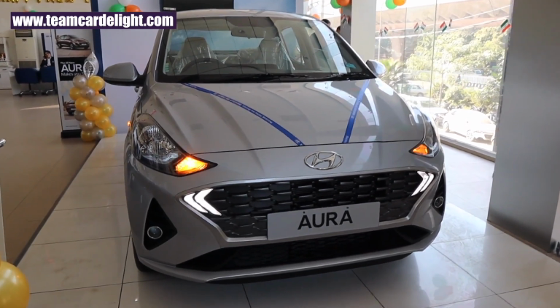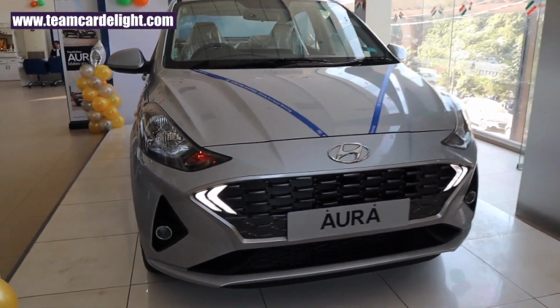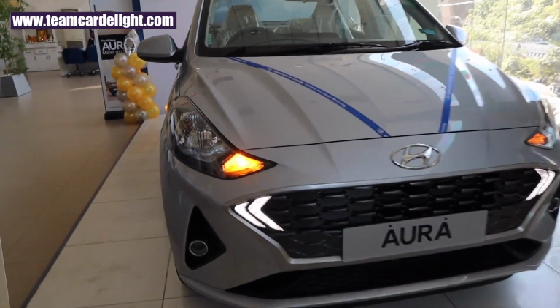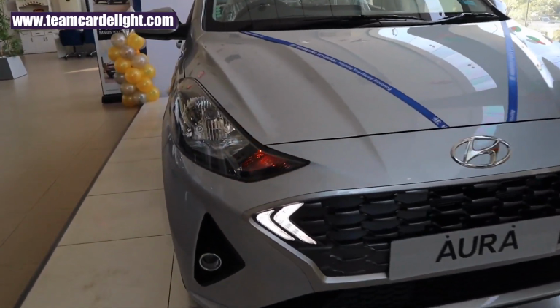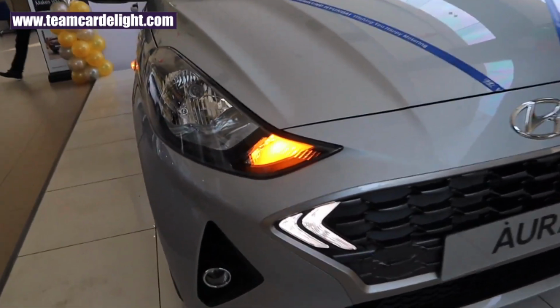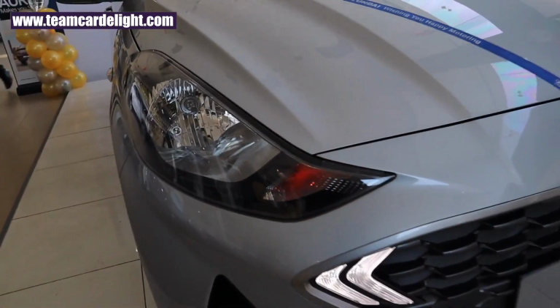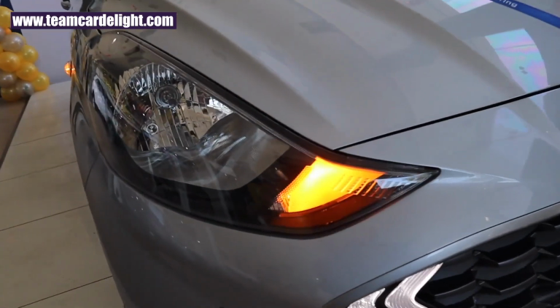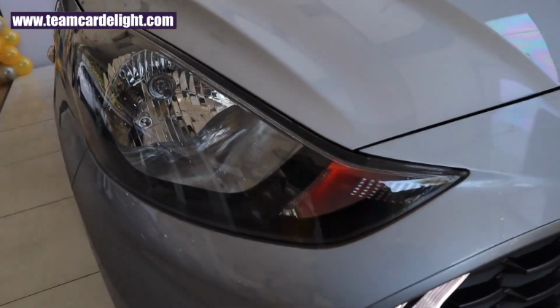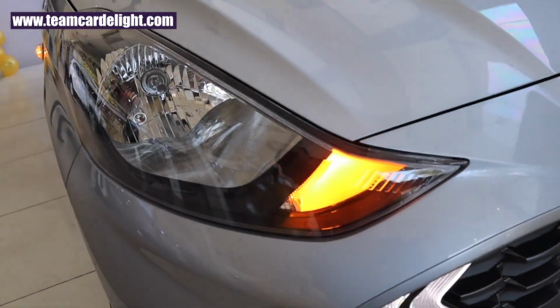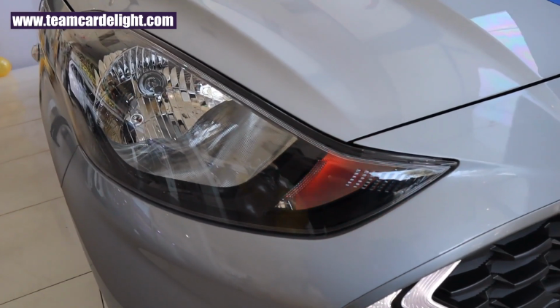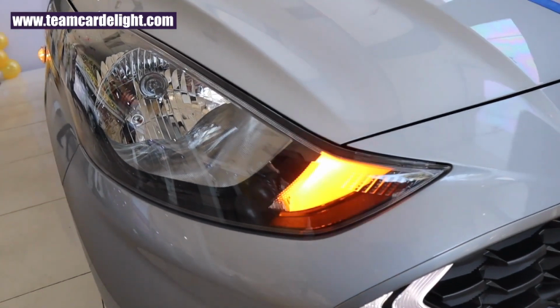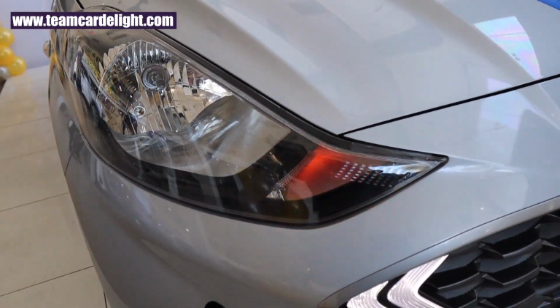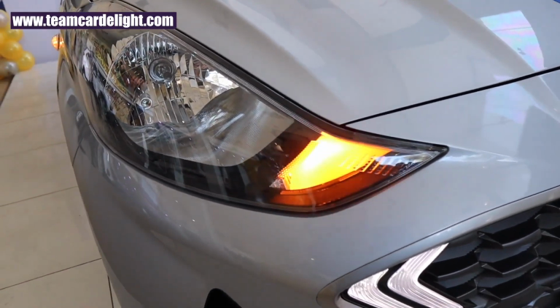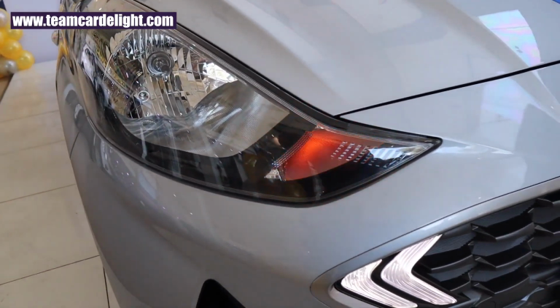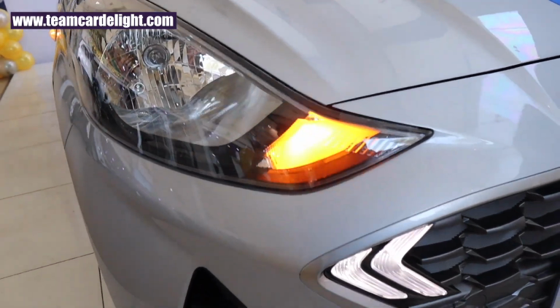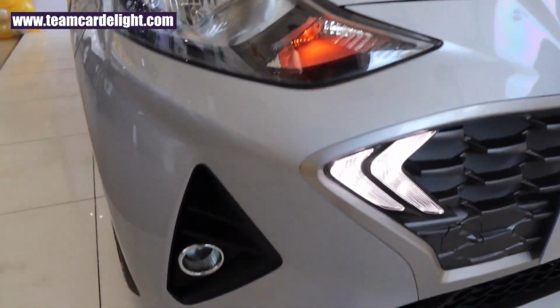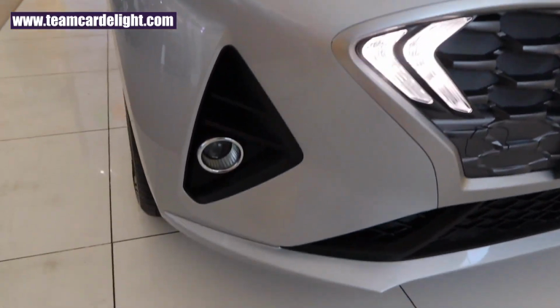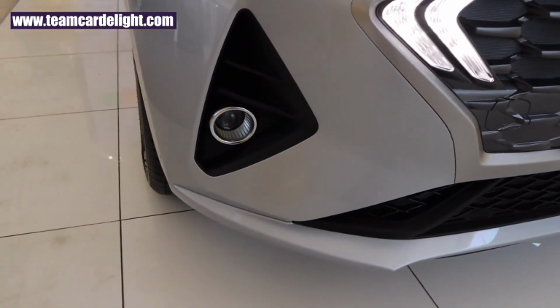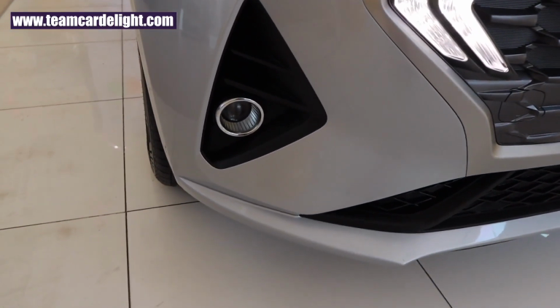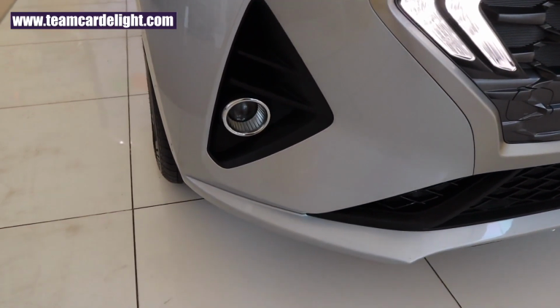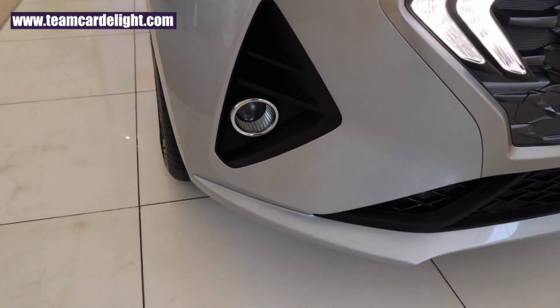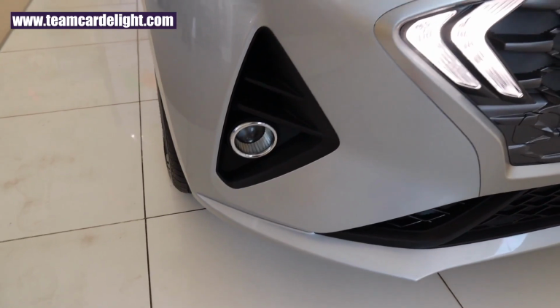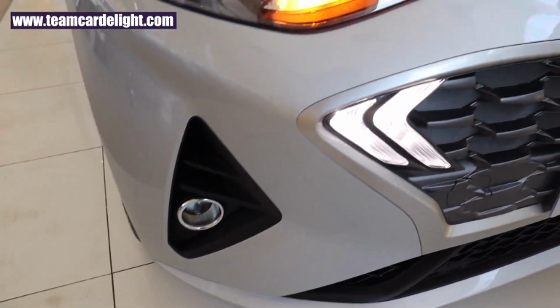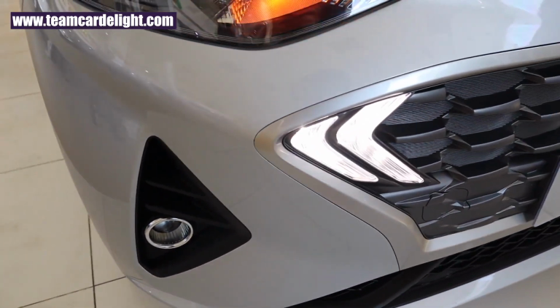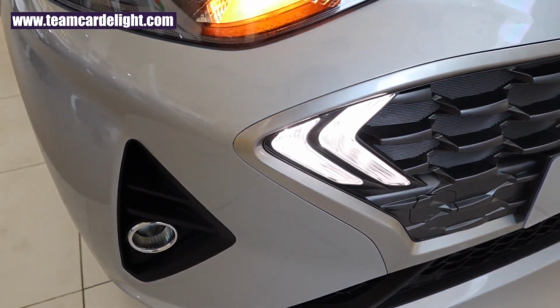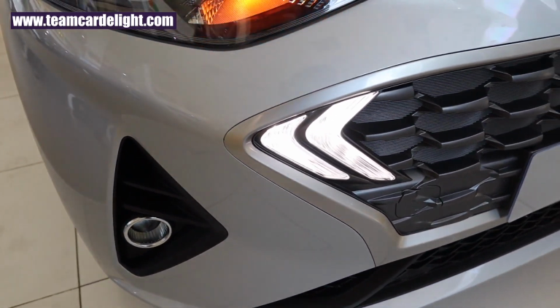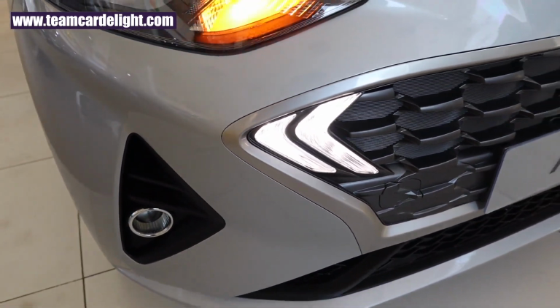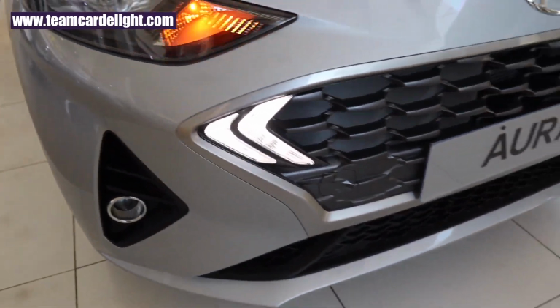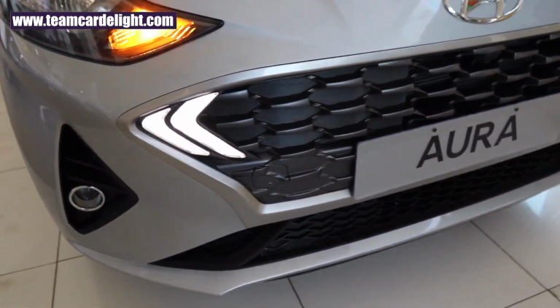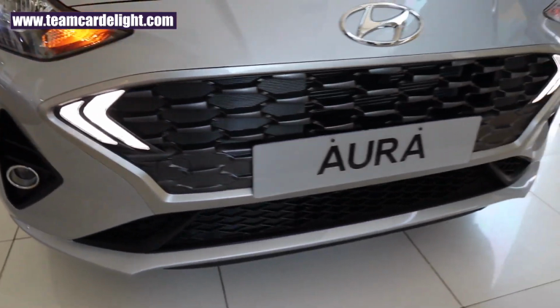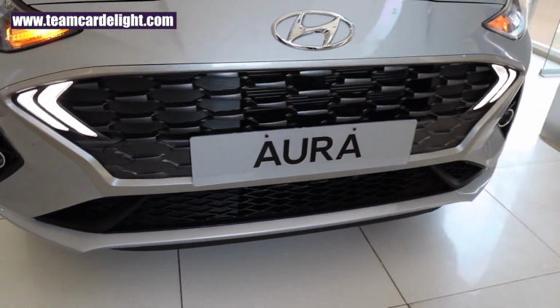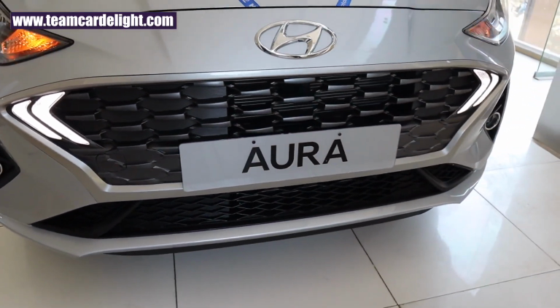Up front we get normal halogen headlamps with follow-me-home and lead-me-to-the-vehicle function. Also we get a very powerful projector fog lamp, and these are twin boomerang-shaped LED daytime running lights.